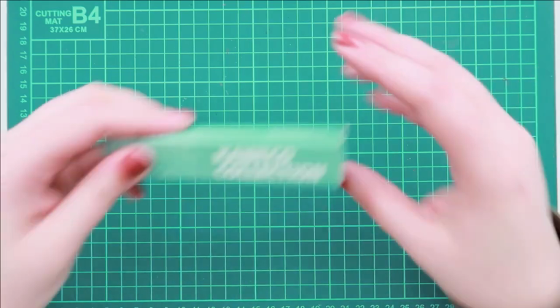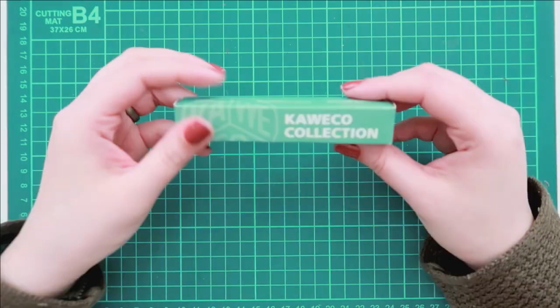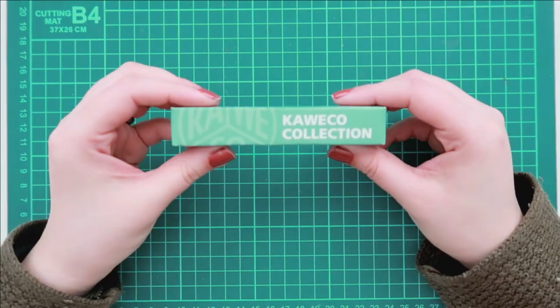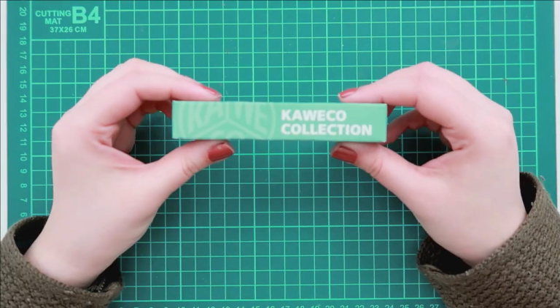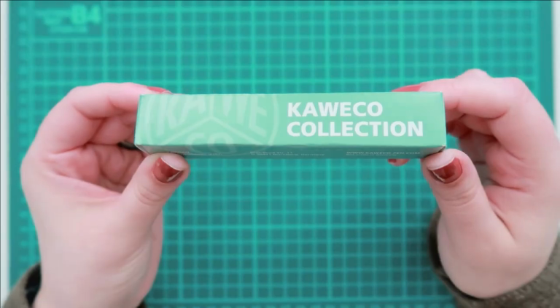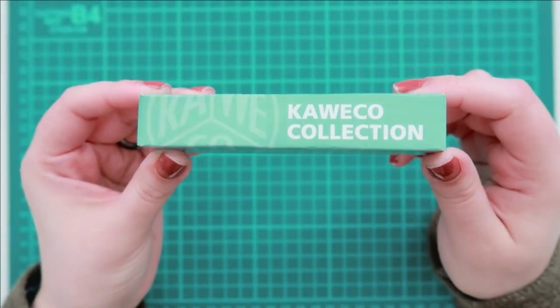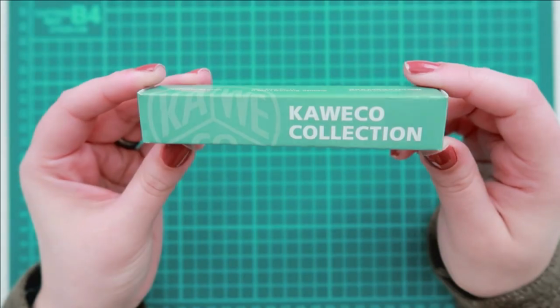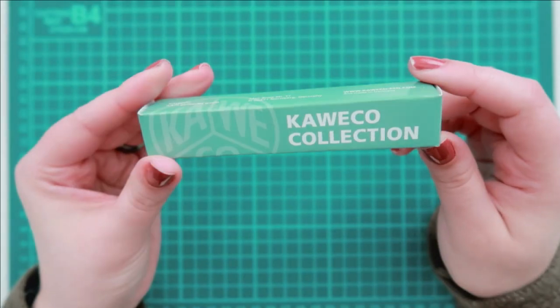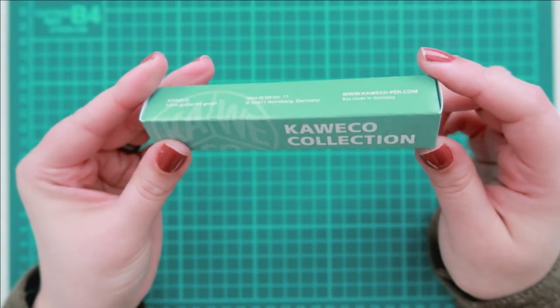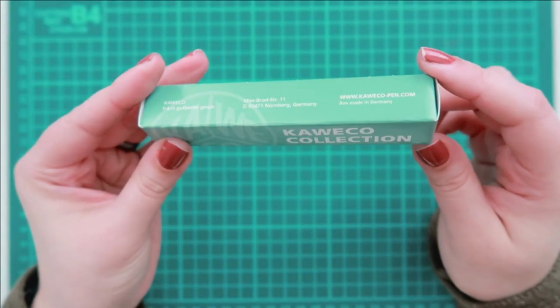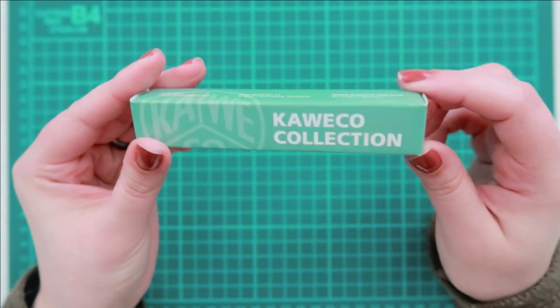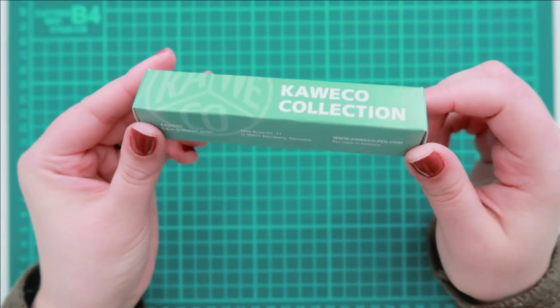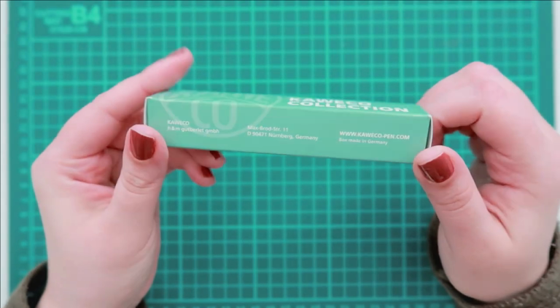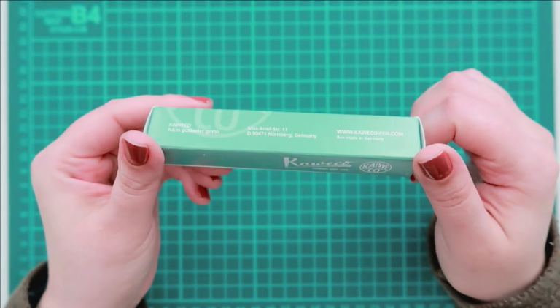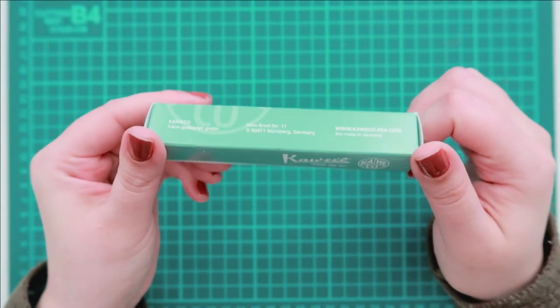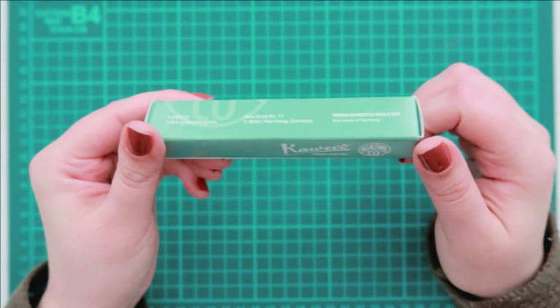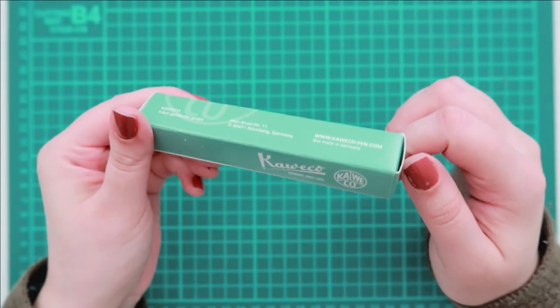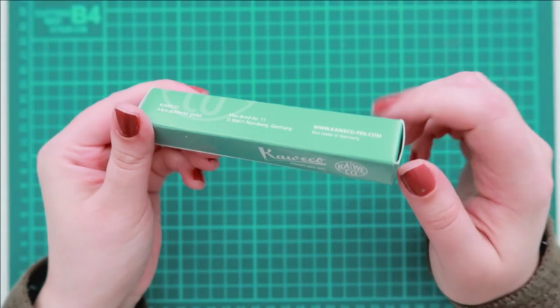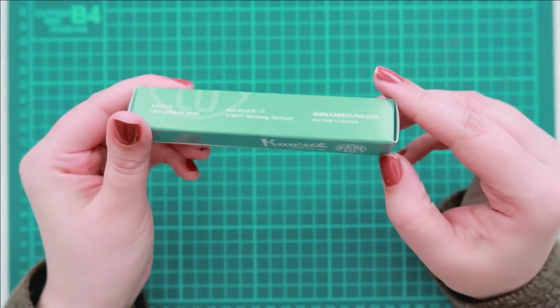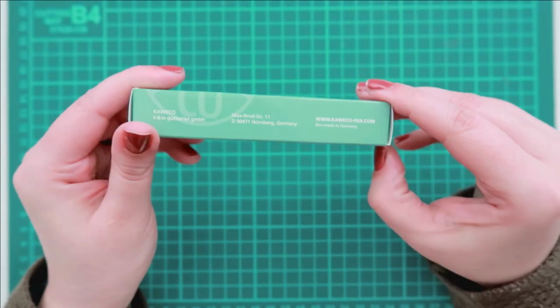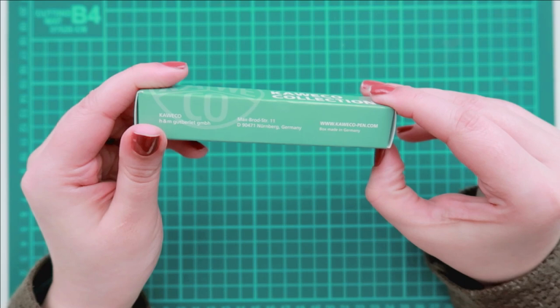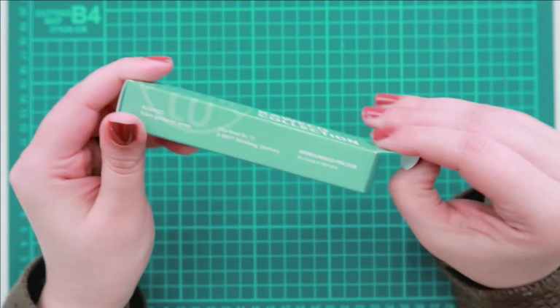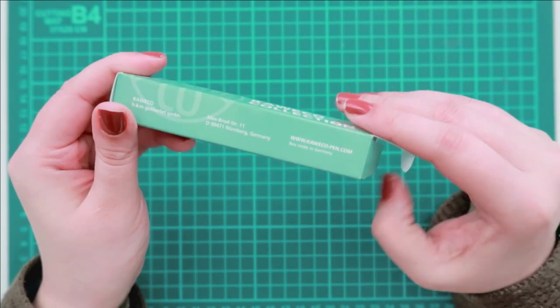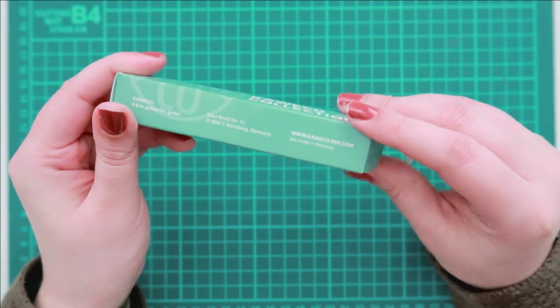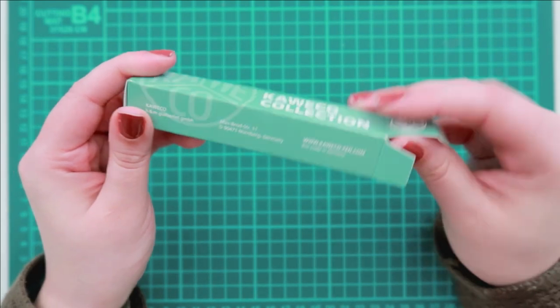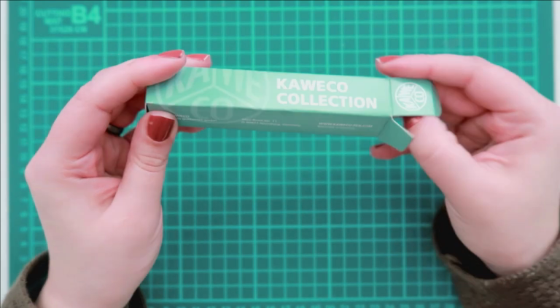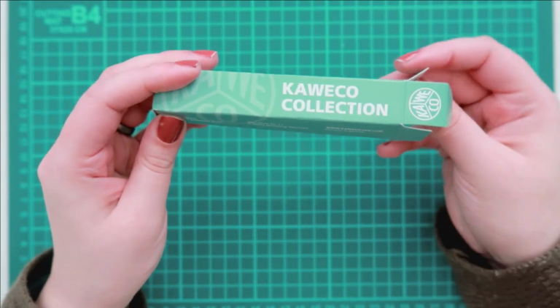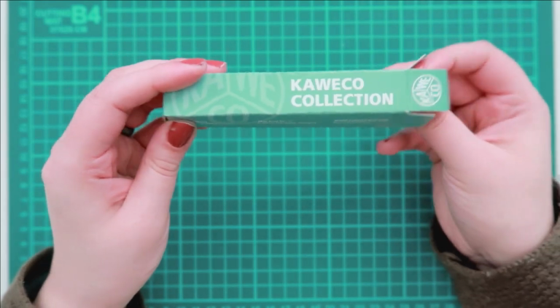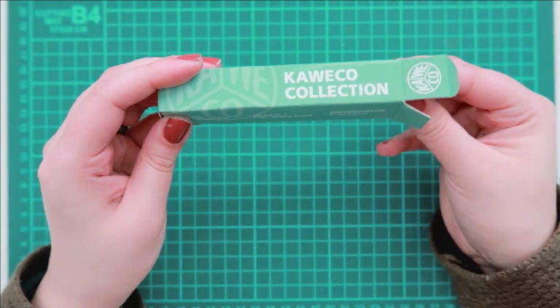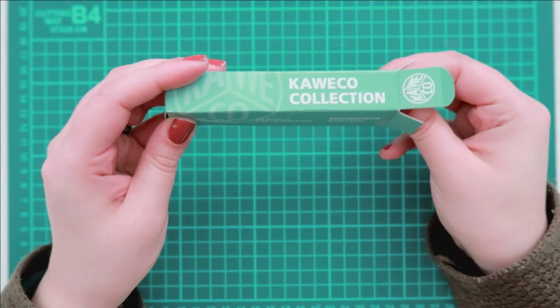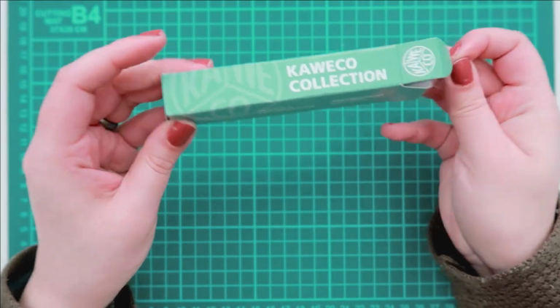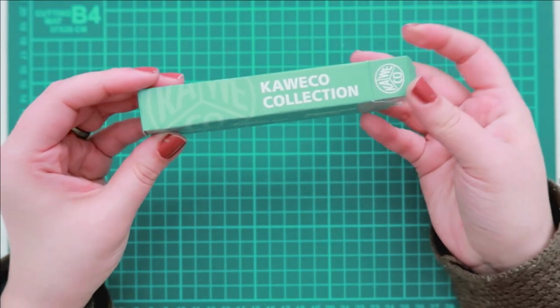Hello again, and welcome back to my channel. Today's video is a first impression slash unboxing of the new Caveco Collection, Smooth Jade.